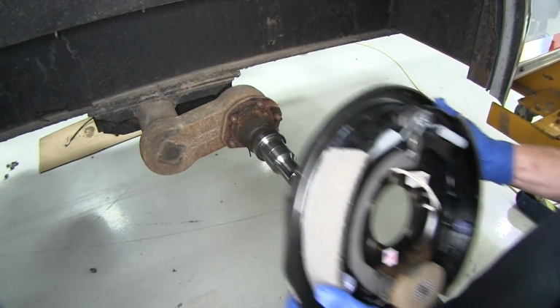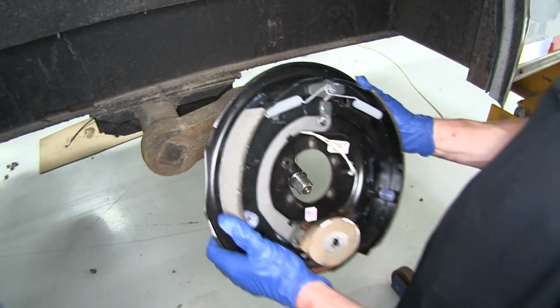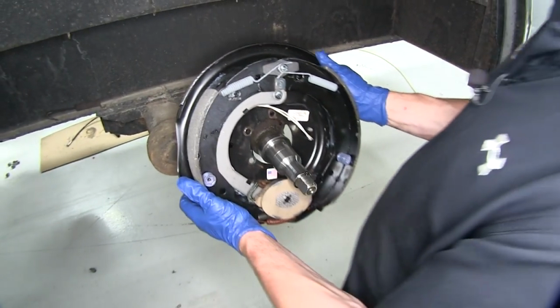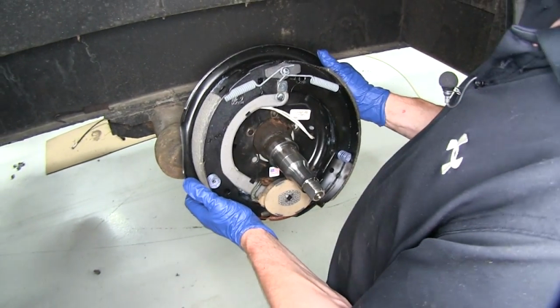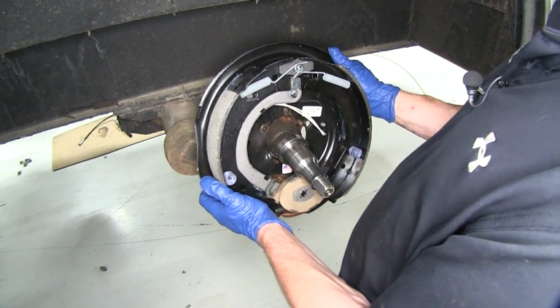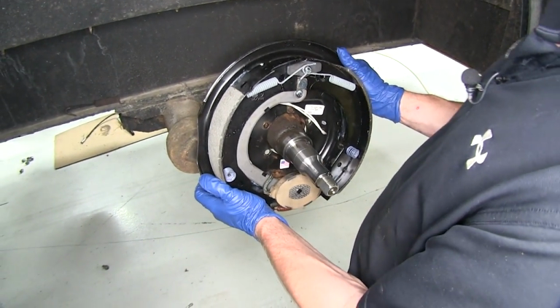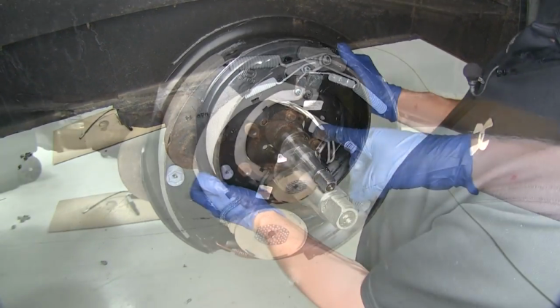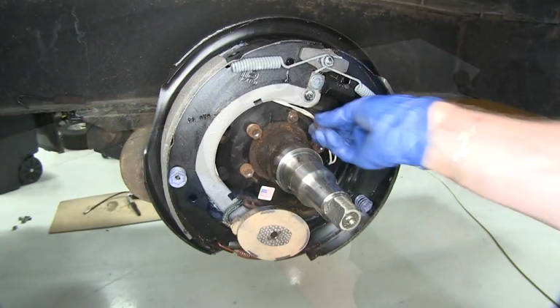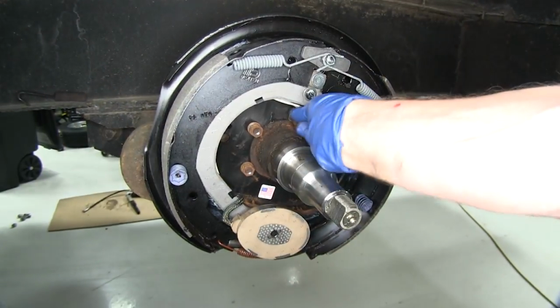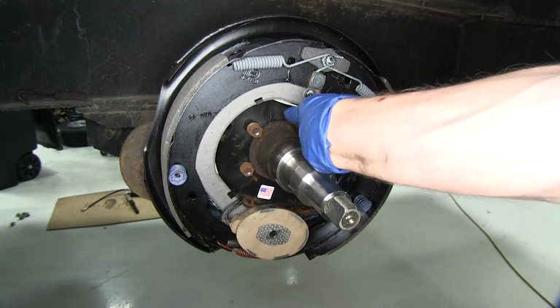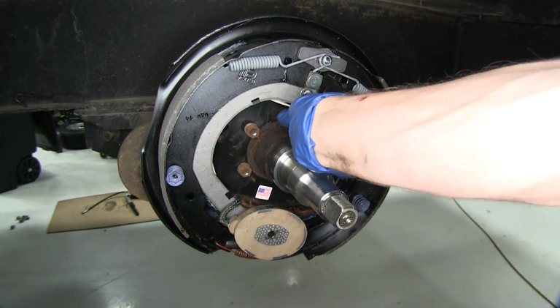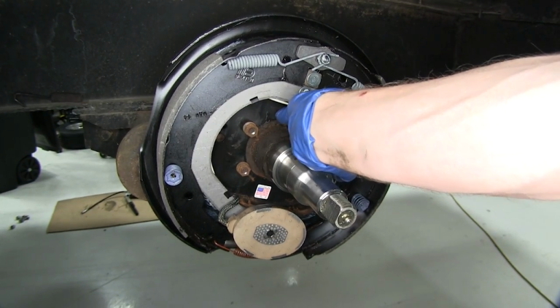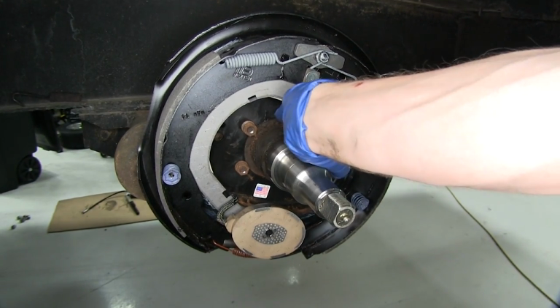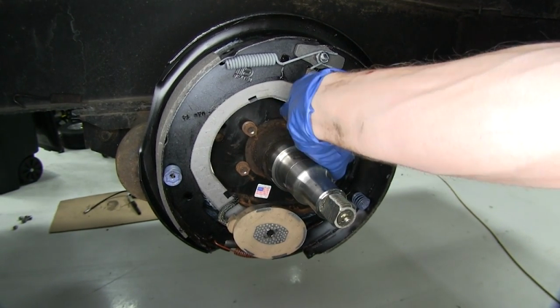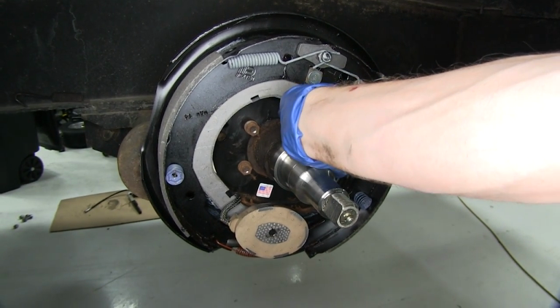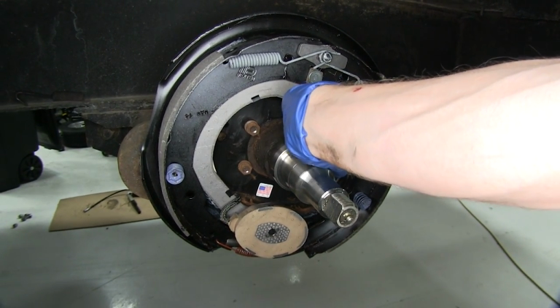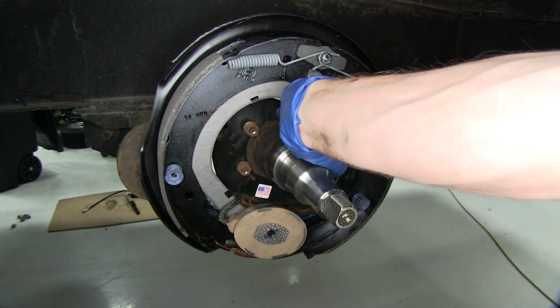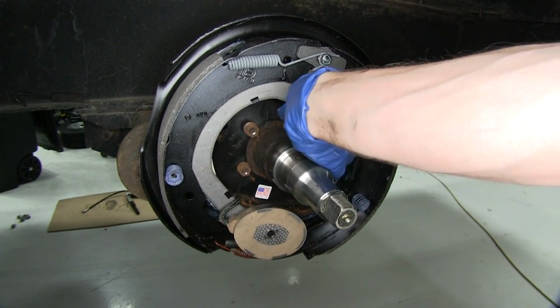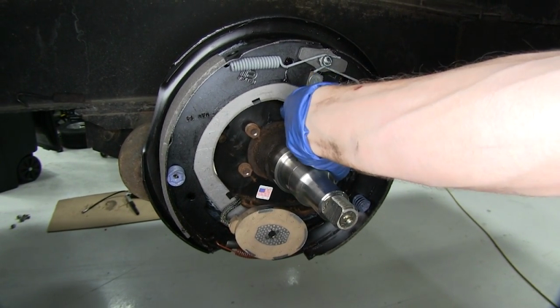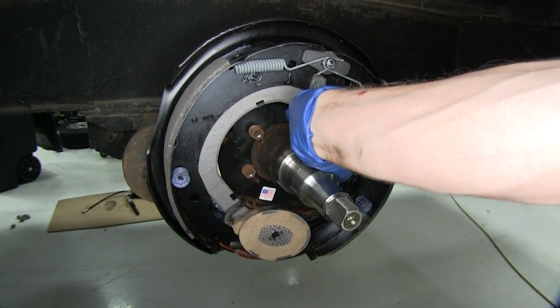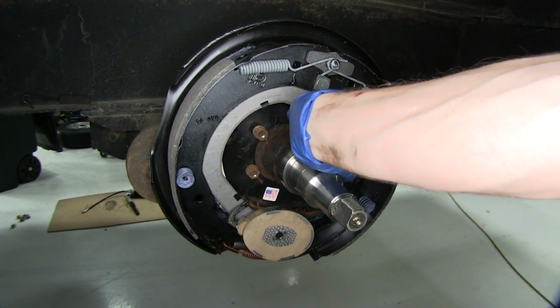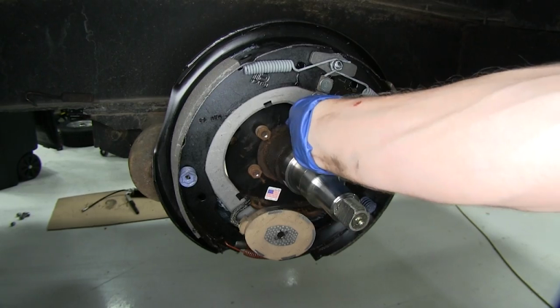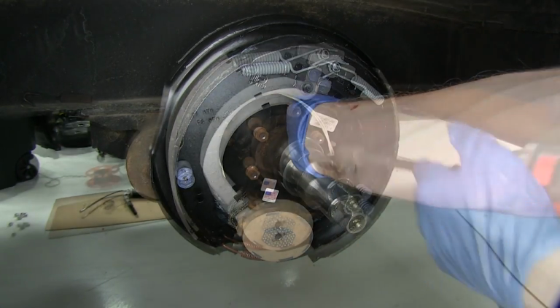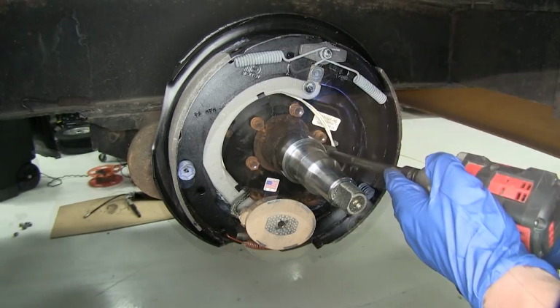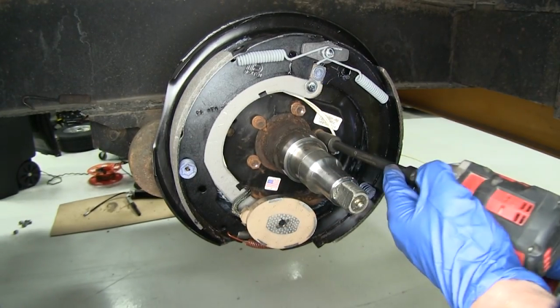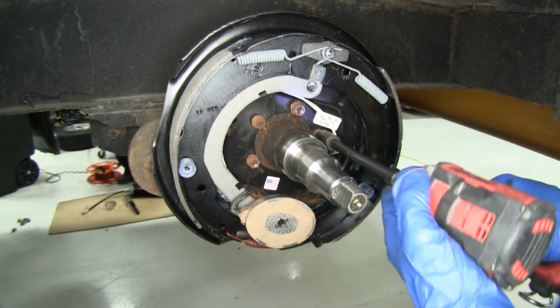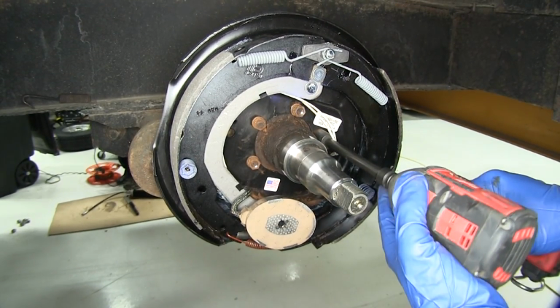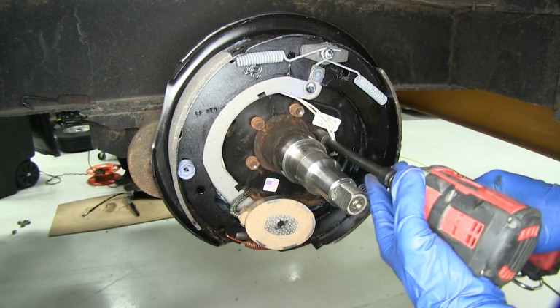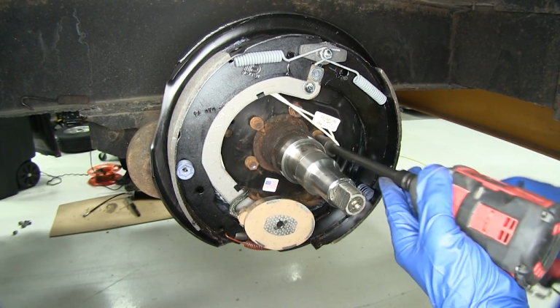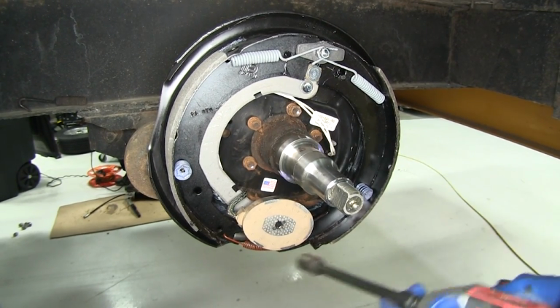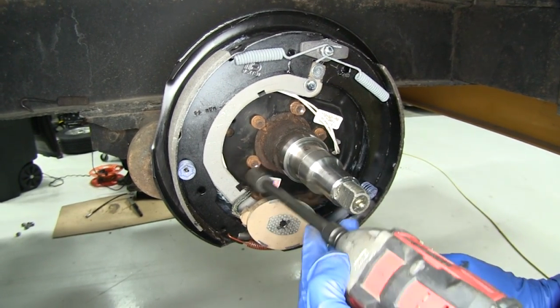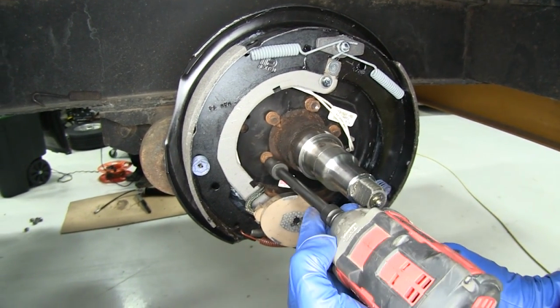Let's go ahead and put our new brake assembly into place. We can go ahead and reinstall the original nuts and lock washers. With all our hardware started, we'll go ahead and run them down and then hand tighten them.